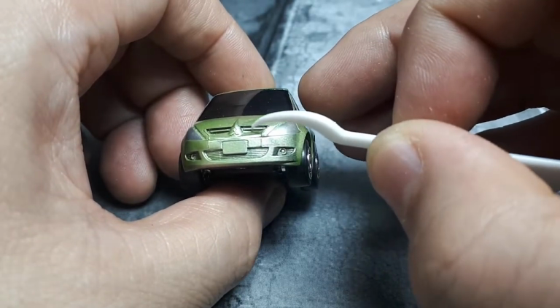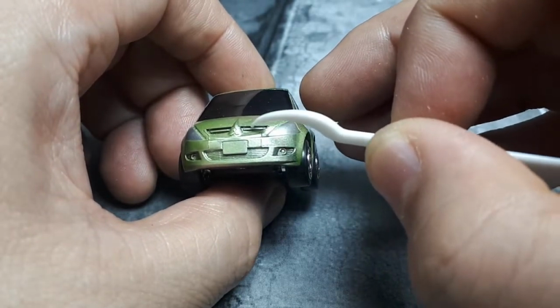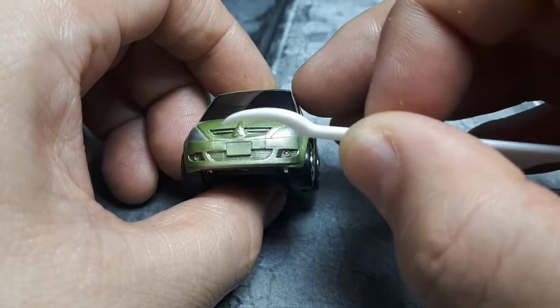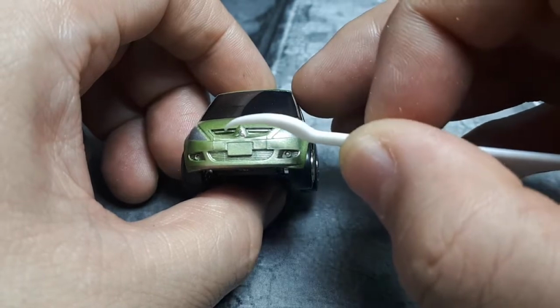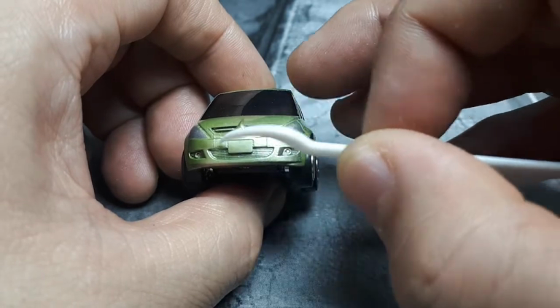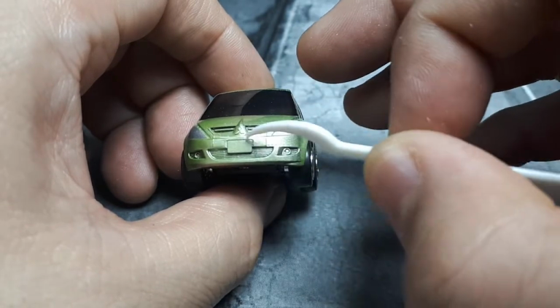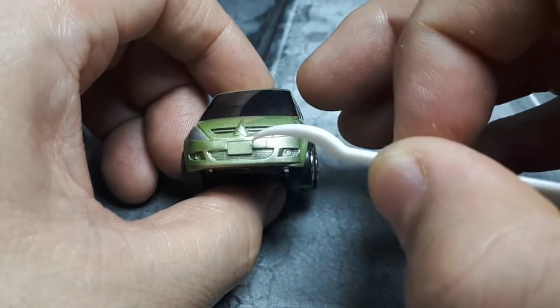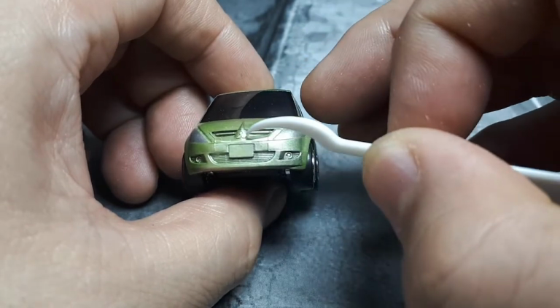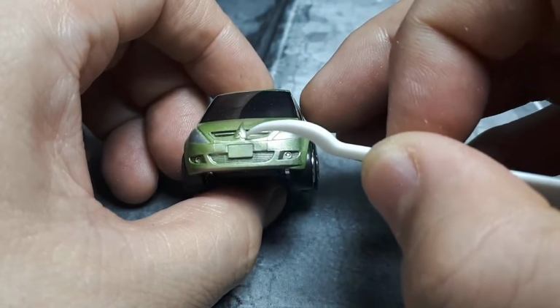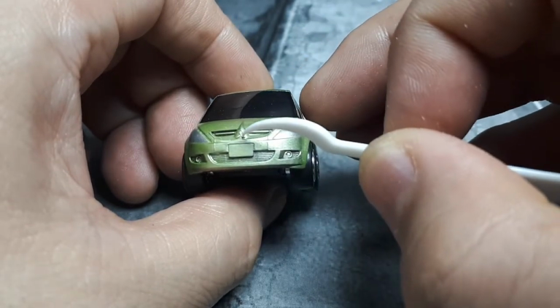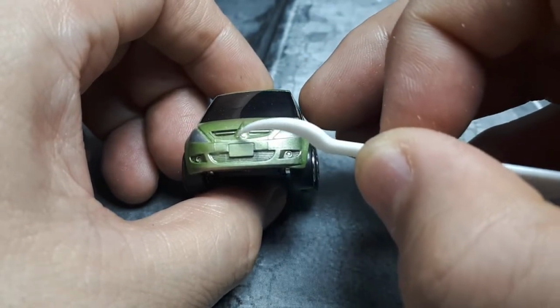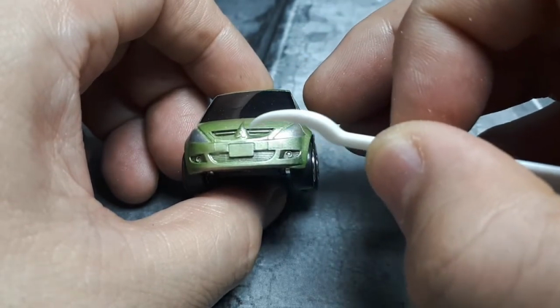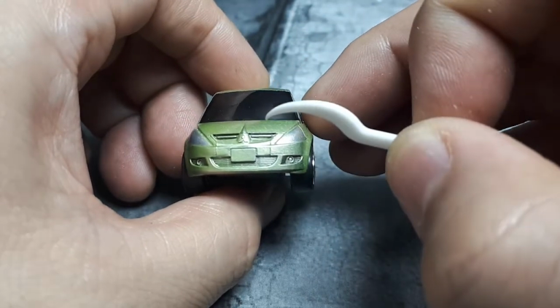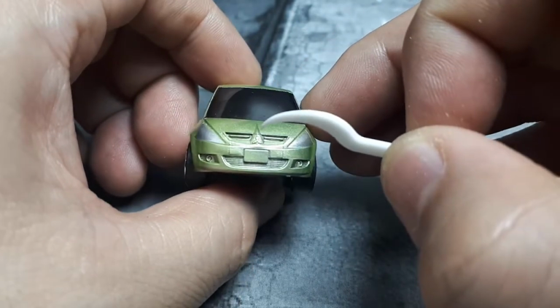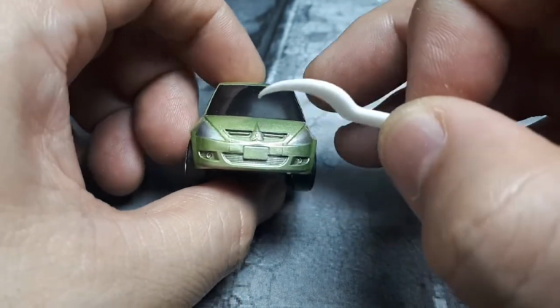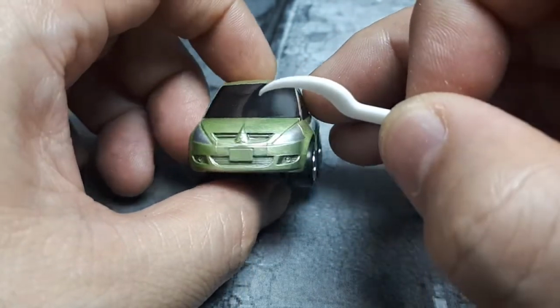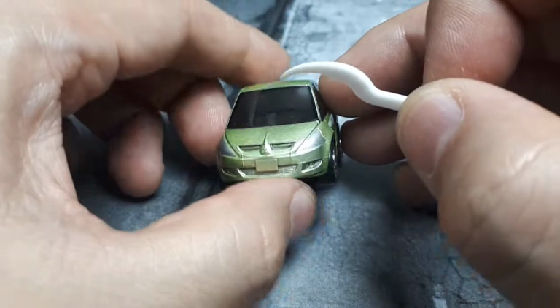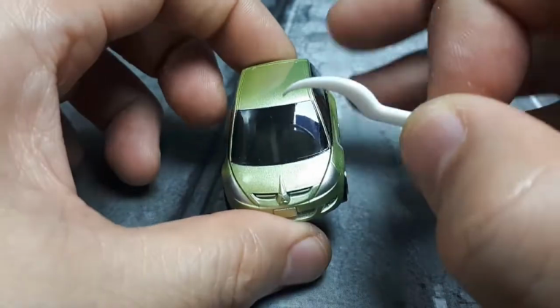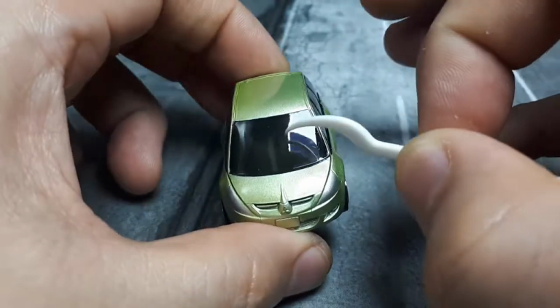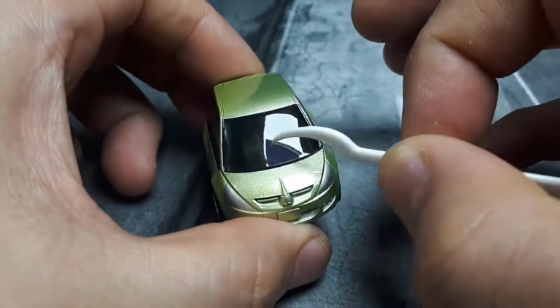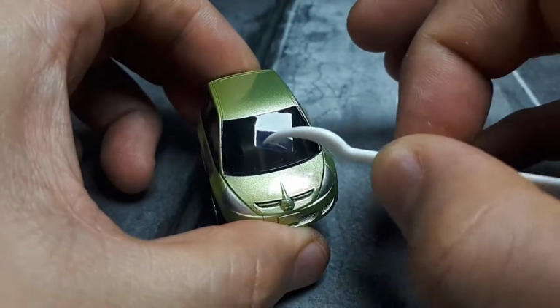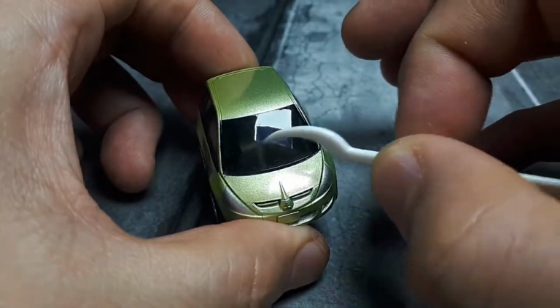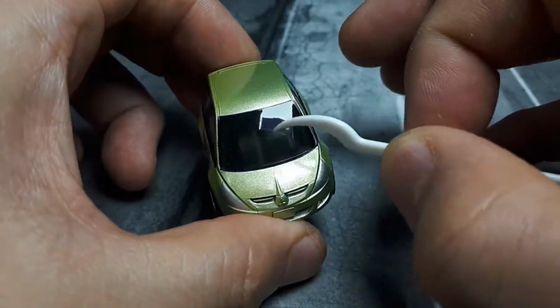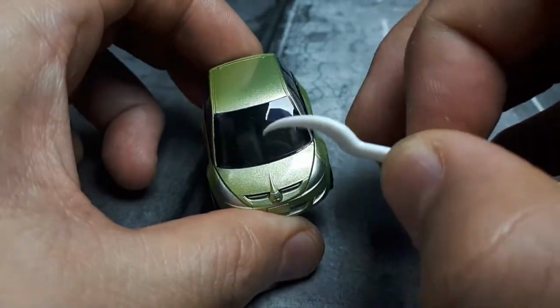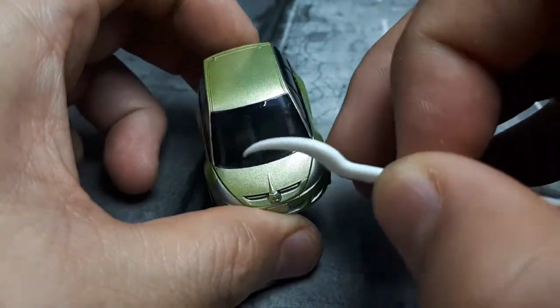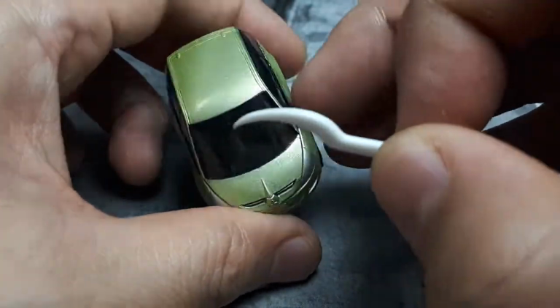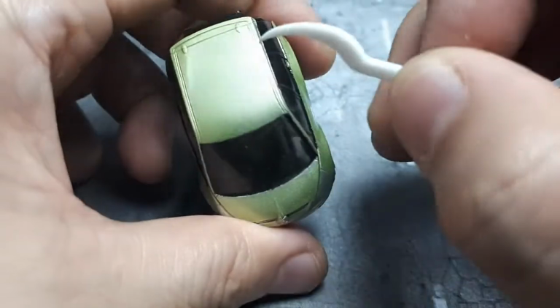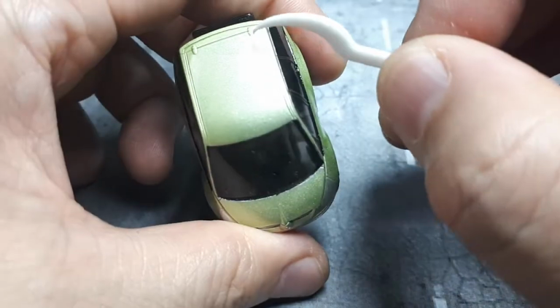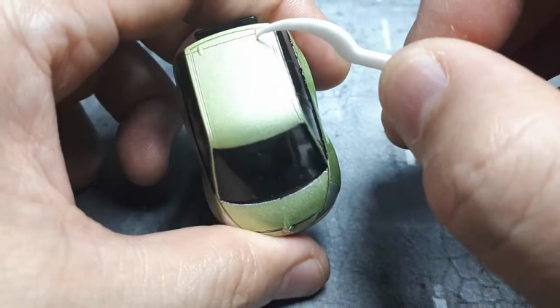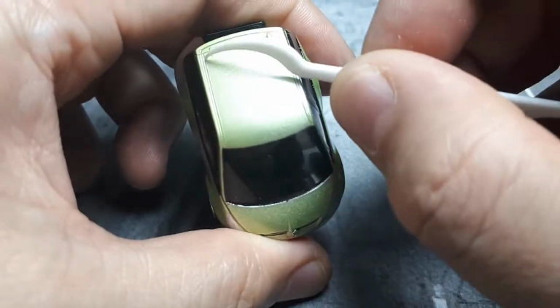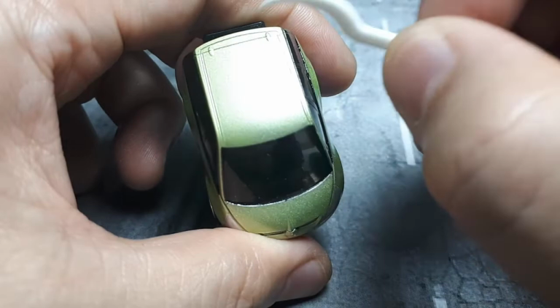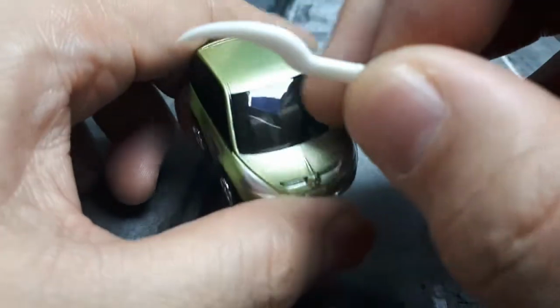Unfortunately no extra paint in any of the grills, and you can see the Mitsubishi diamond but no paint there either. You can see the motor peeking through this smoked canopy. Some hinge details up top there.